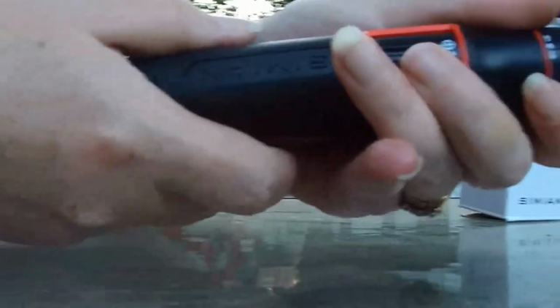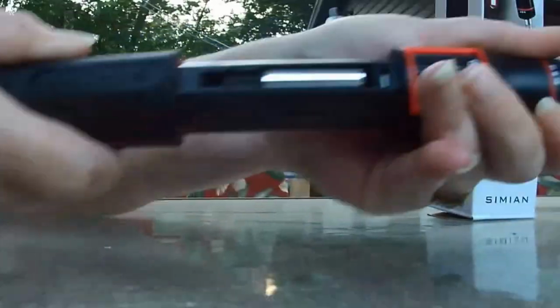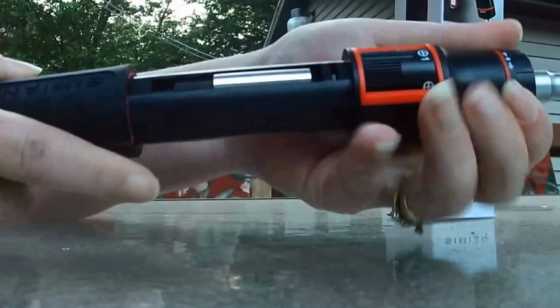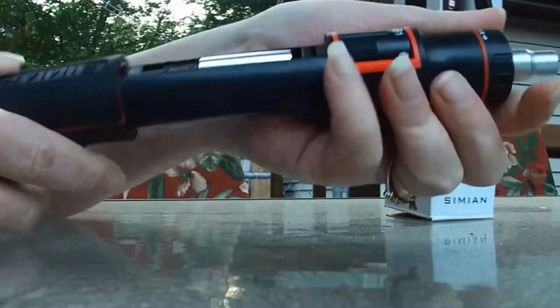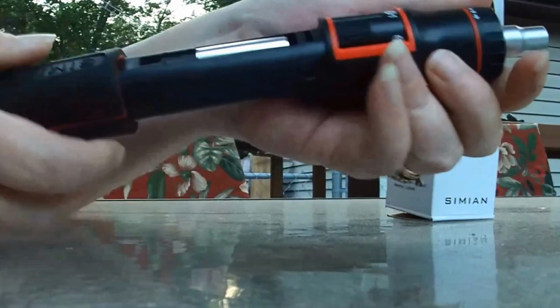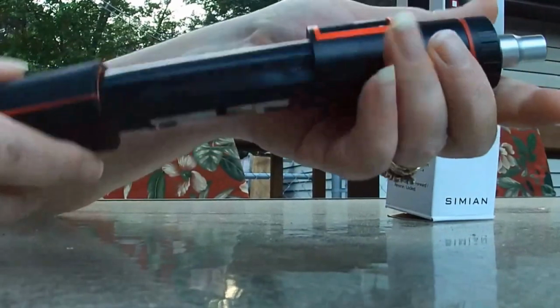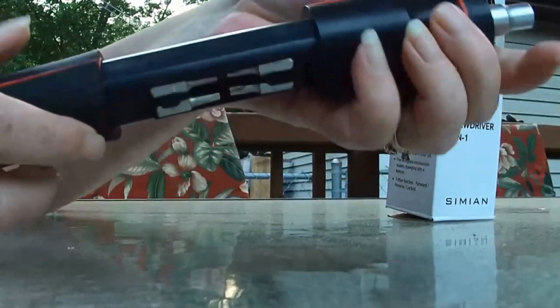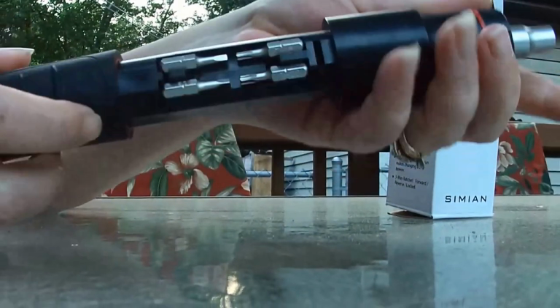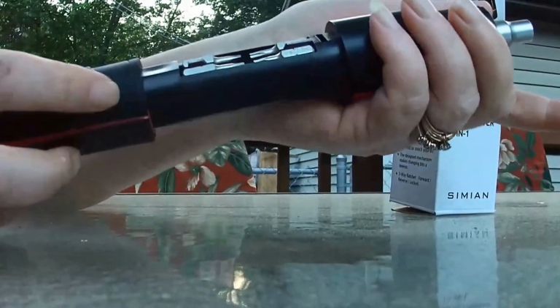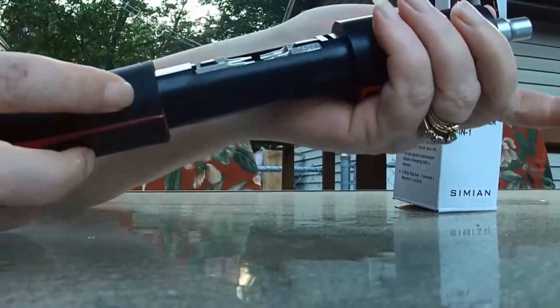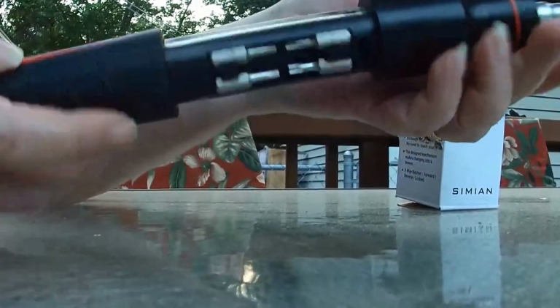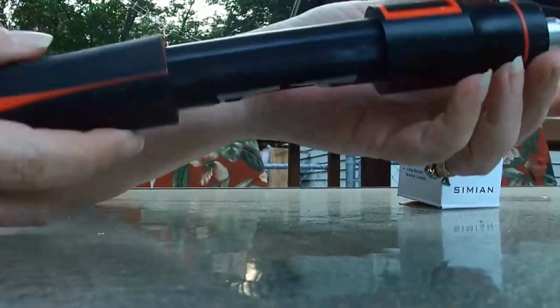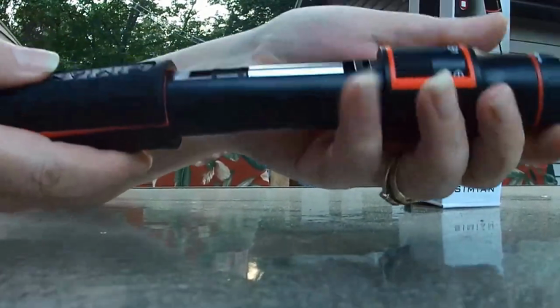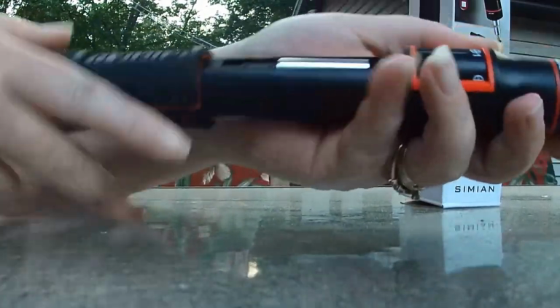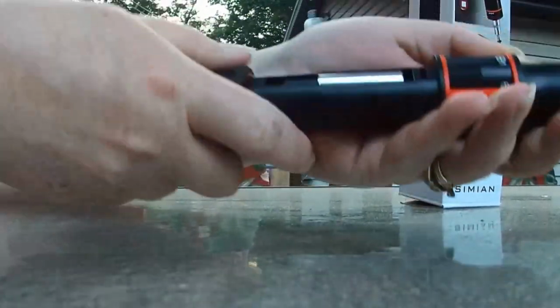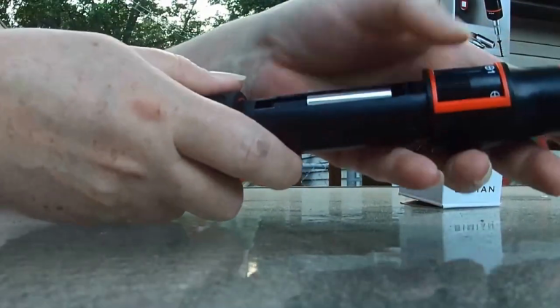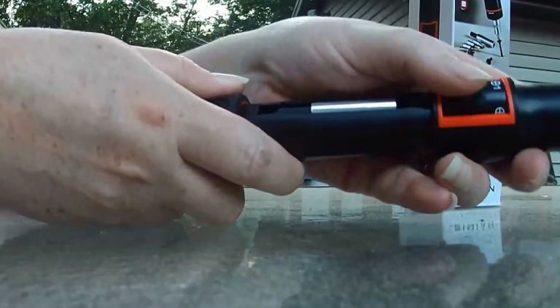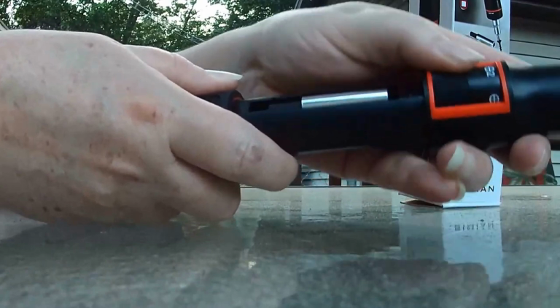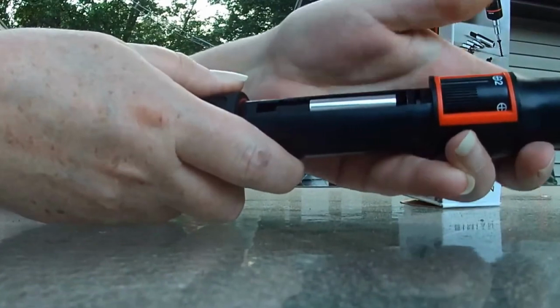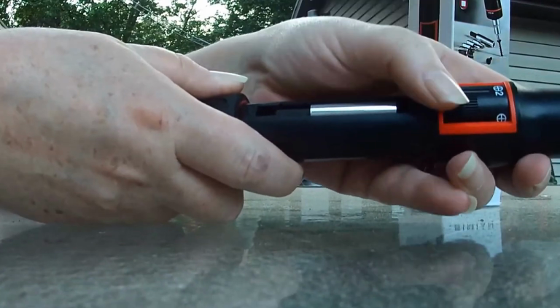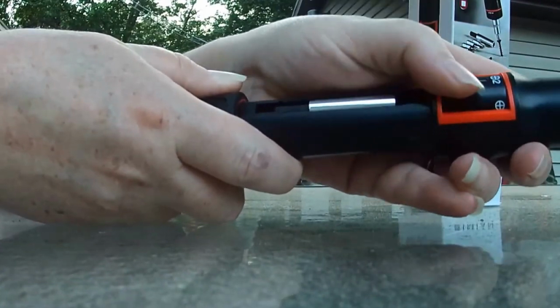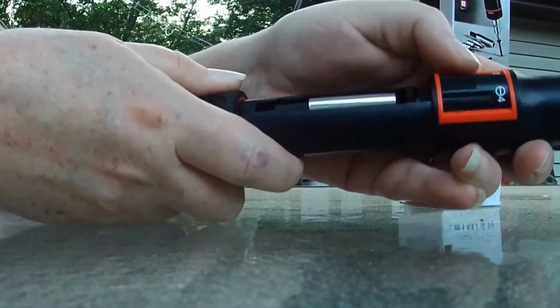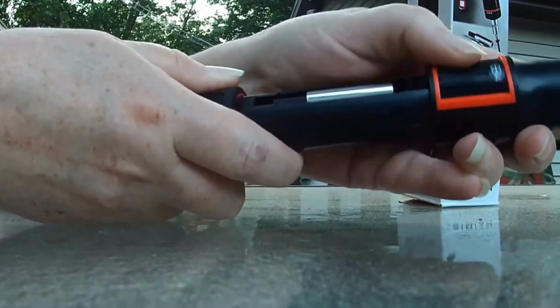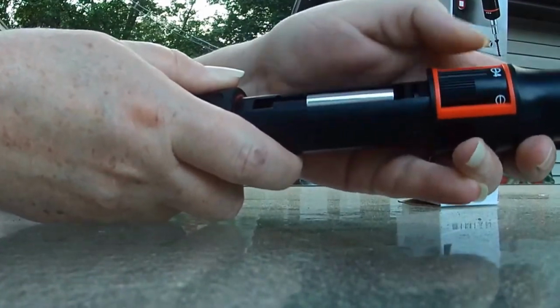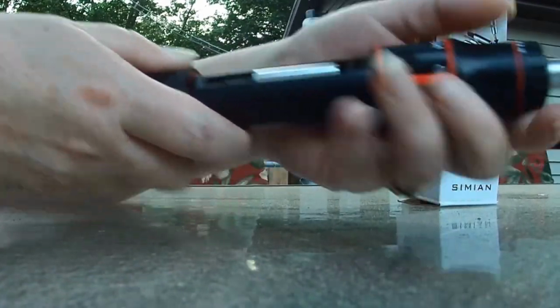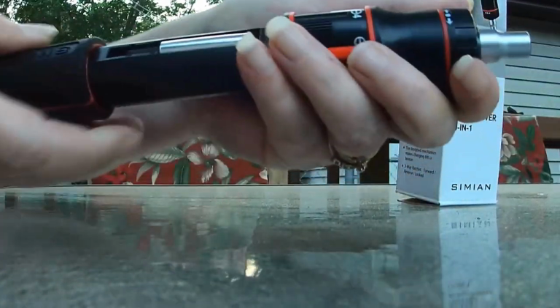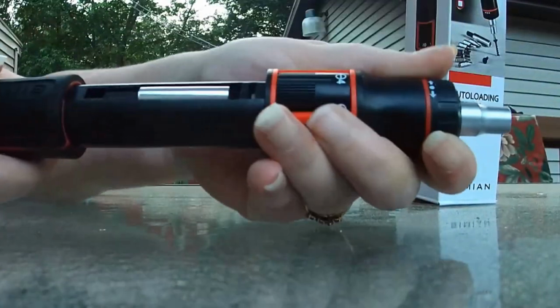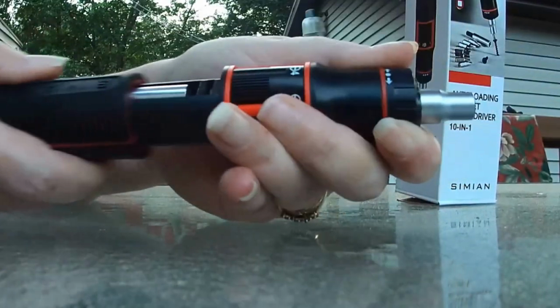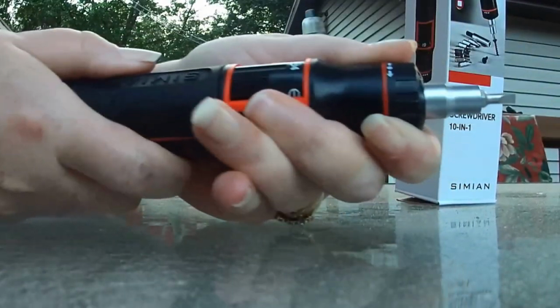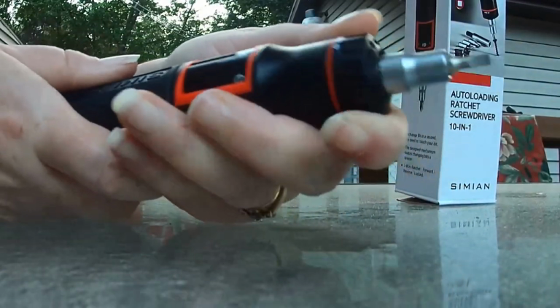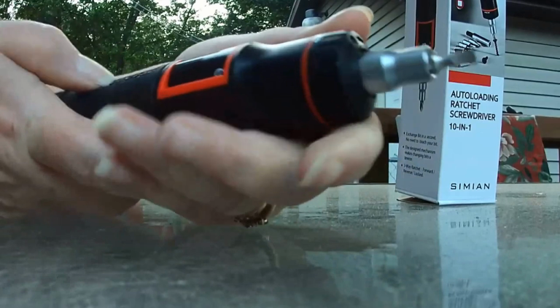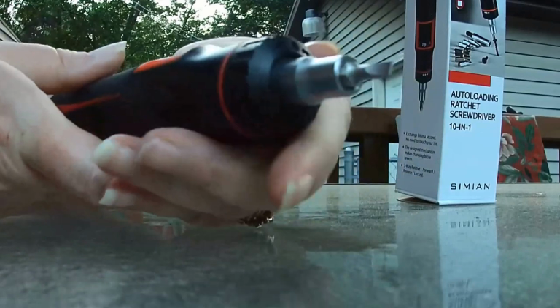You pull this out and here's your fixtures, and then you tell it which one you want. Push it back and there it is.